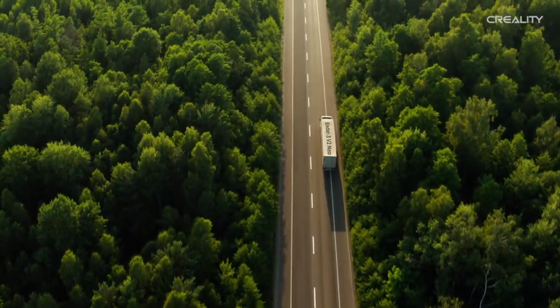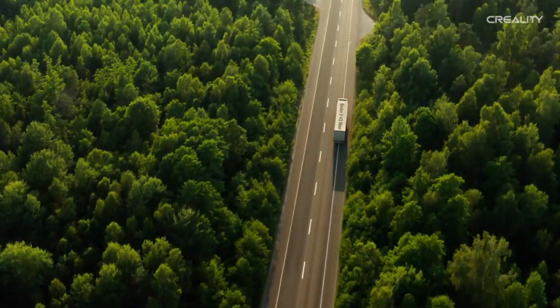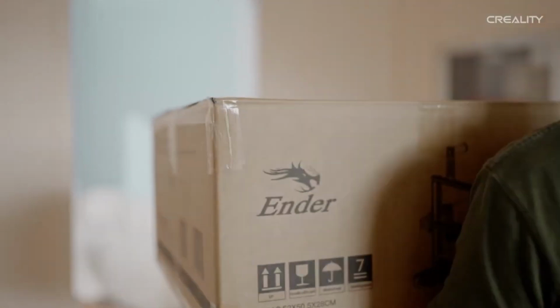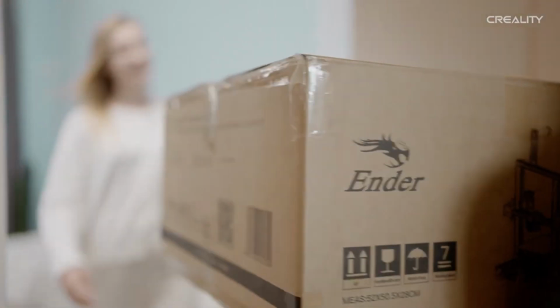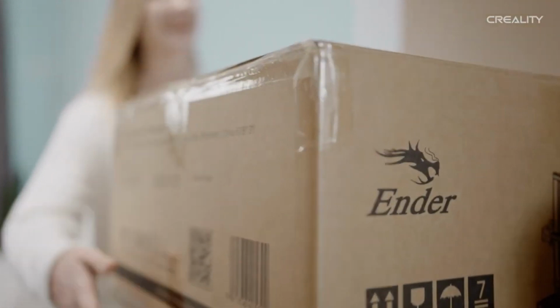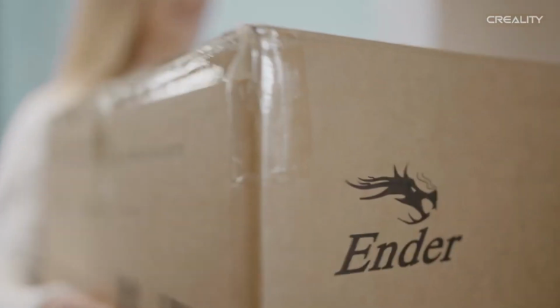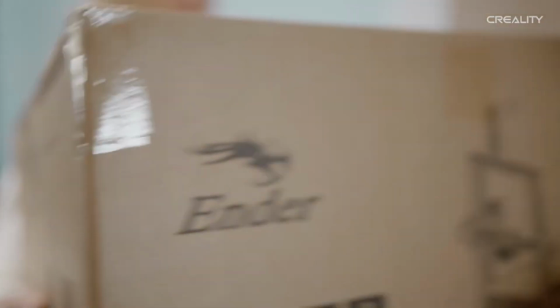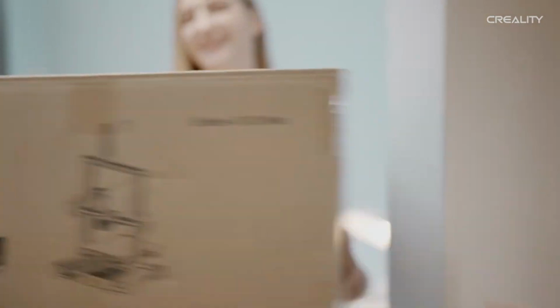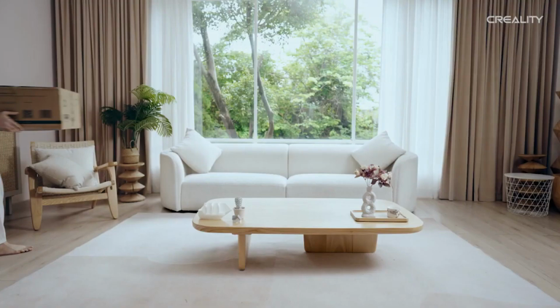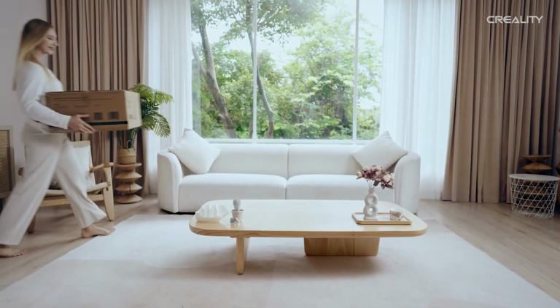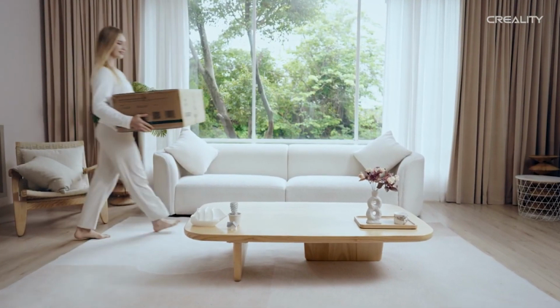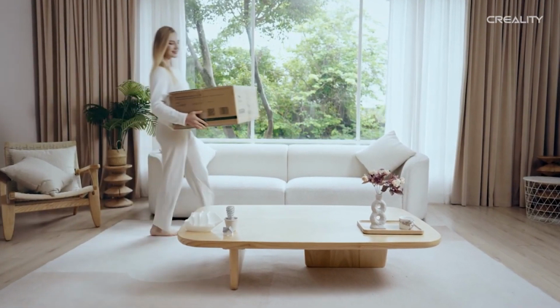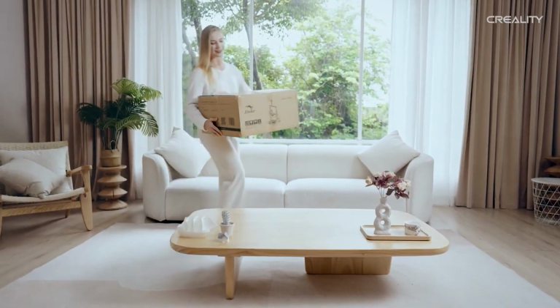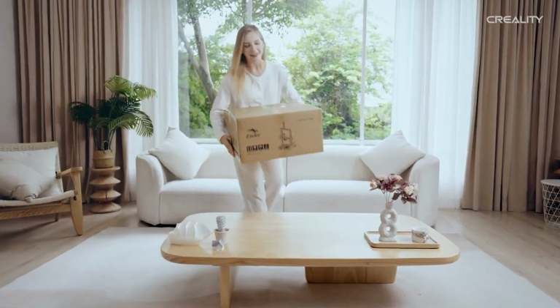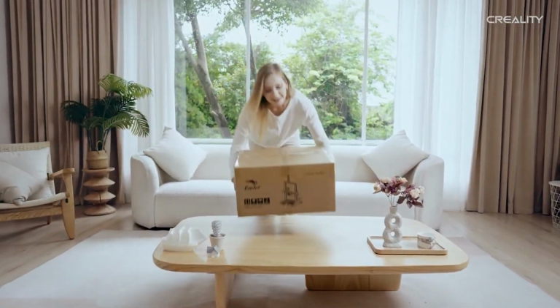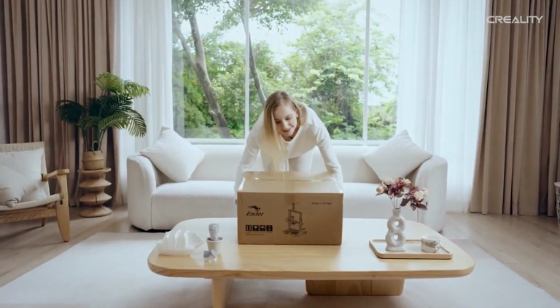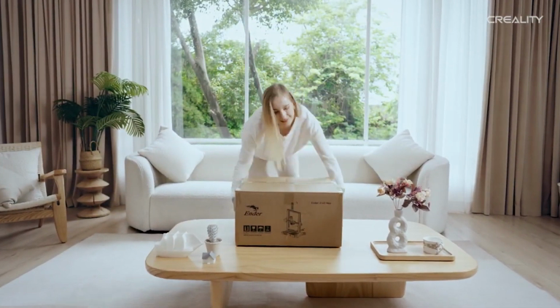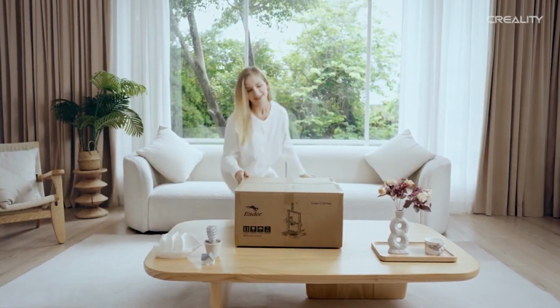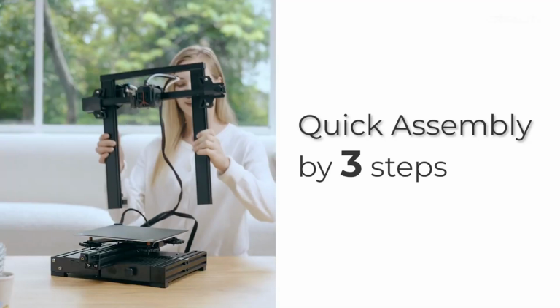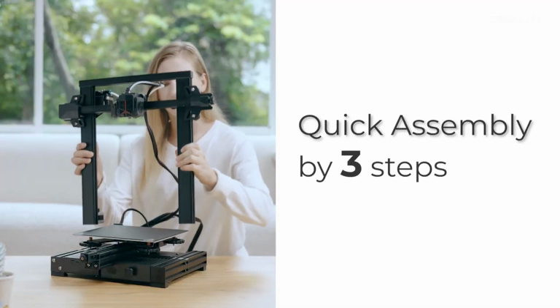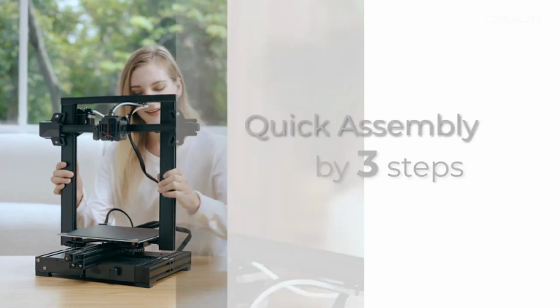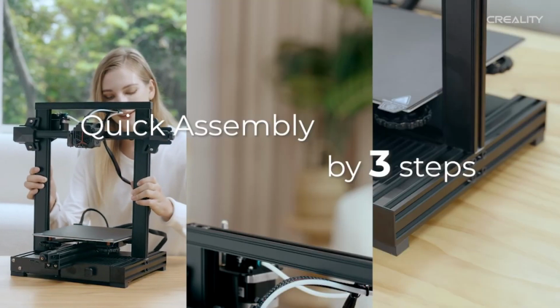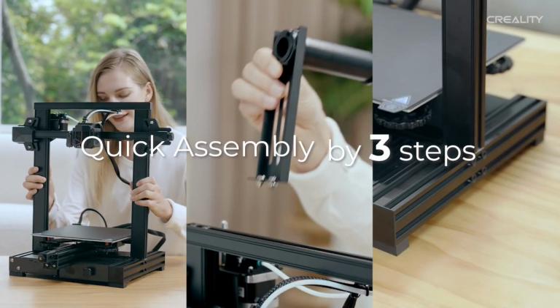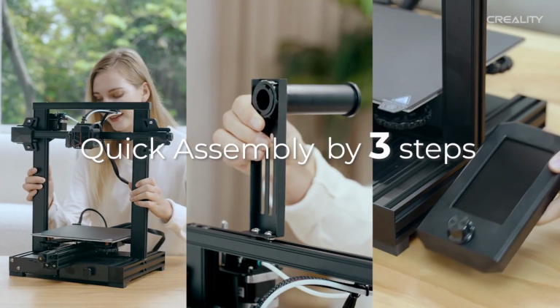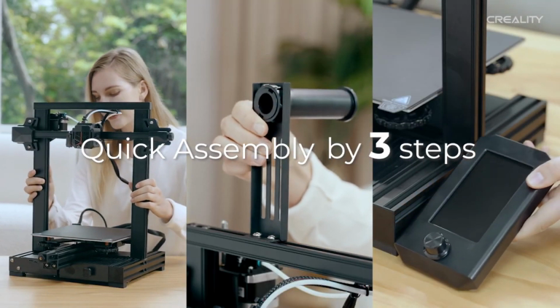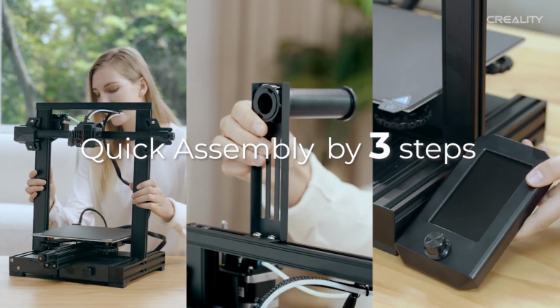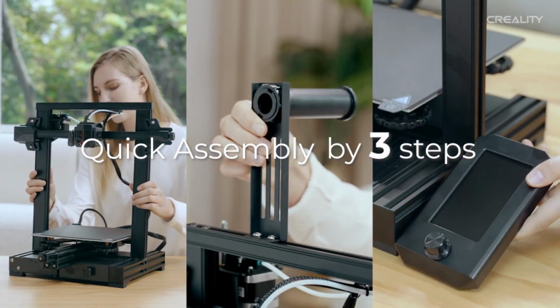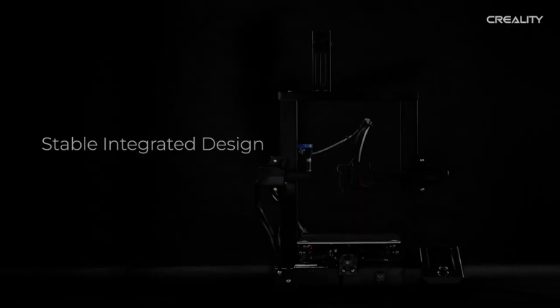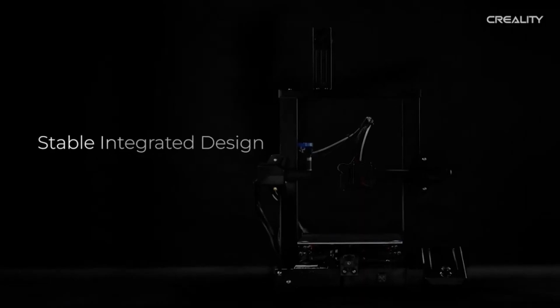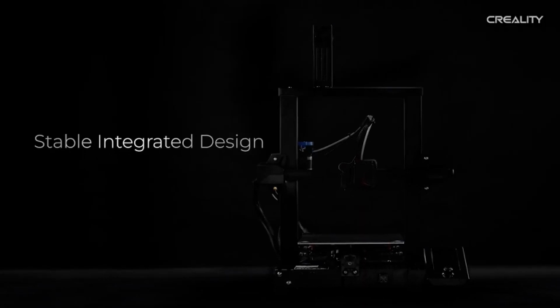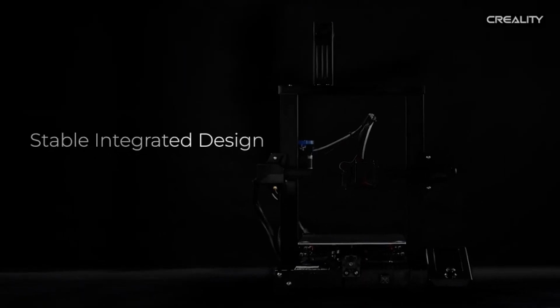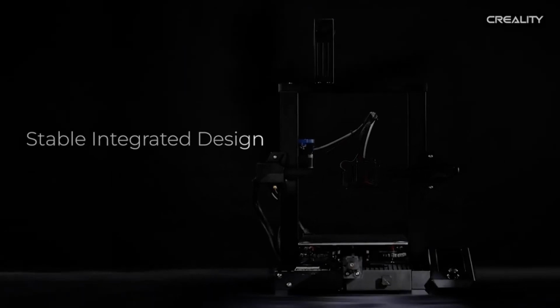No more ruined prints due to power interruptions — the Ender Neo lets you resume printing right where it left off. And for affordability, the Ender Neo won't break the bank, making it perfect for budget-conscious beginners.